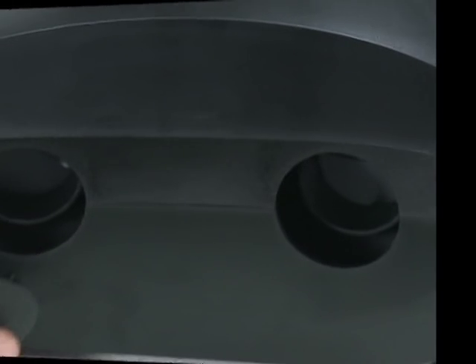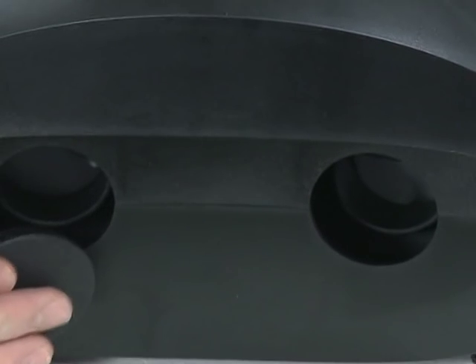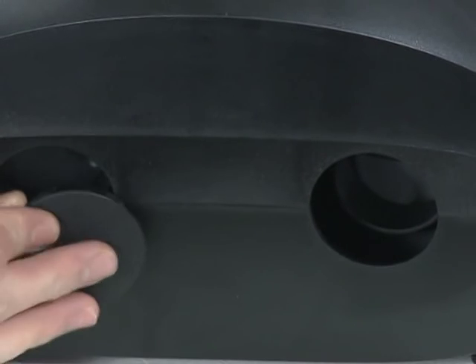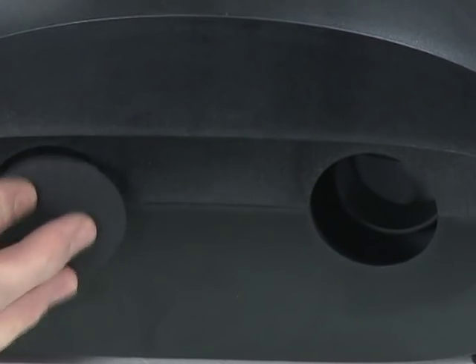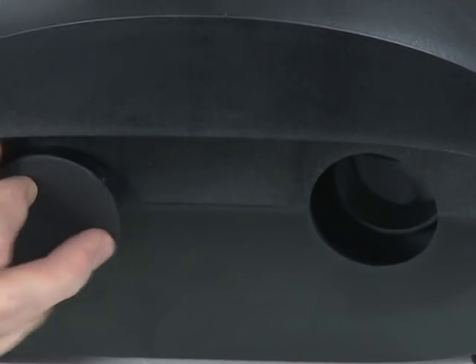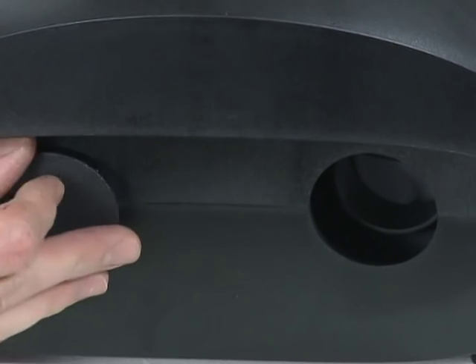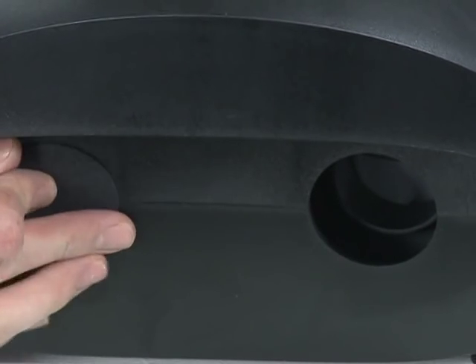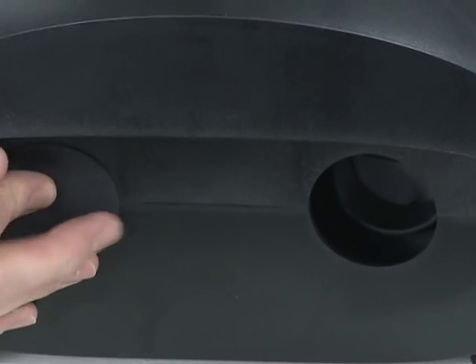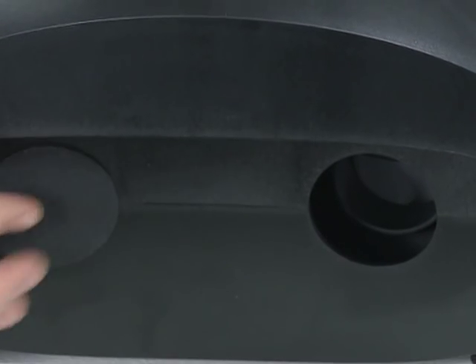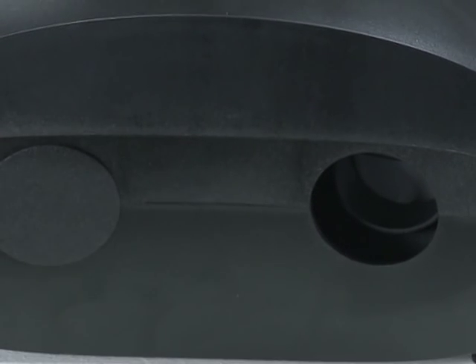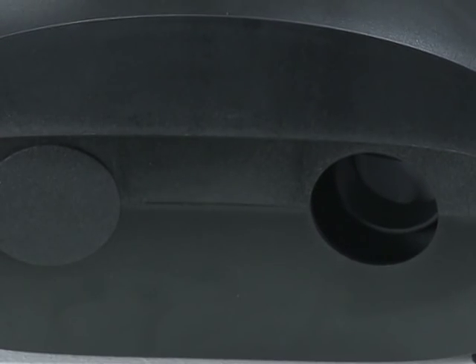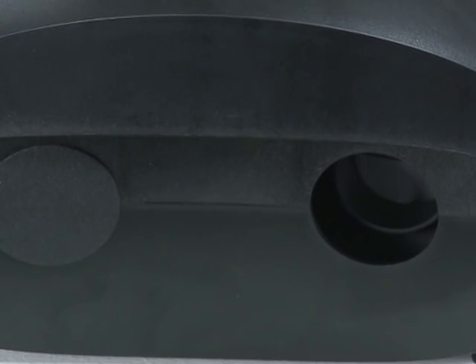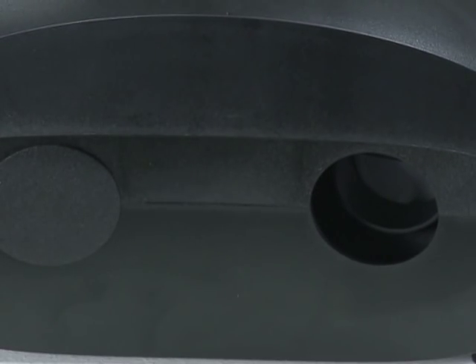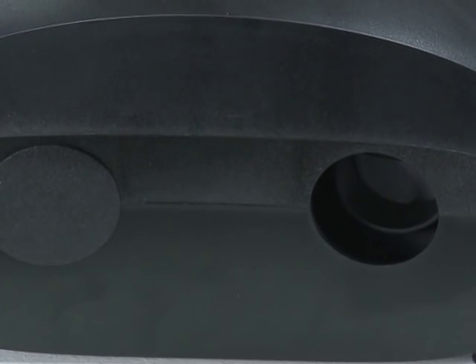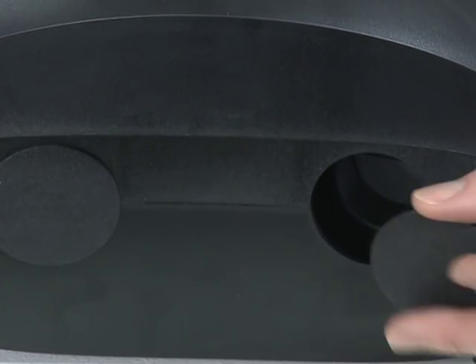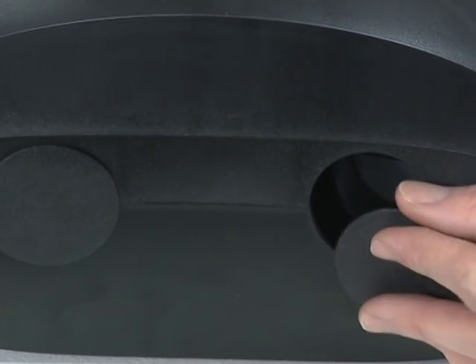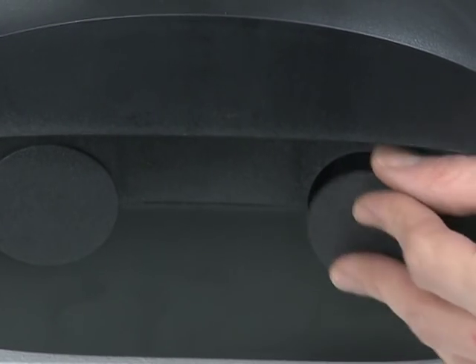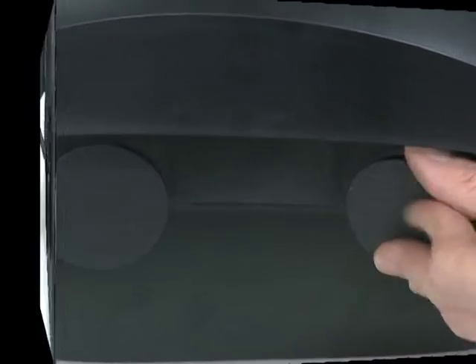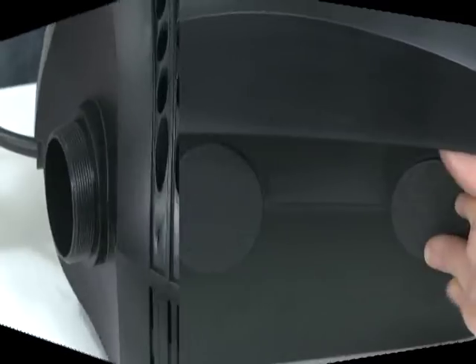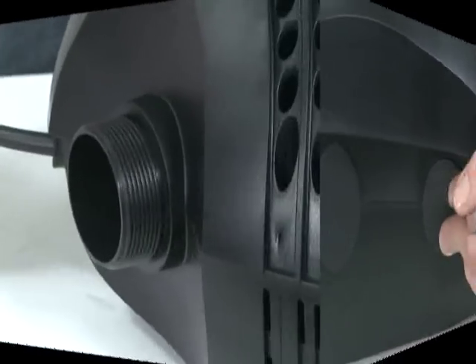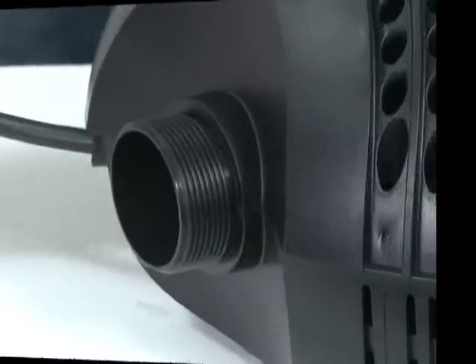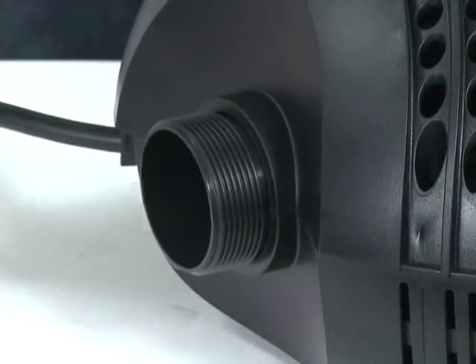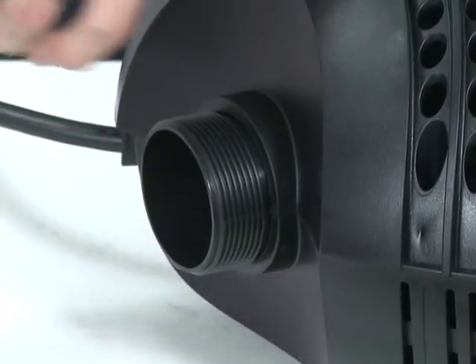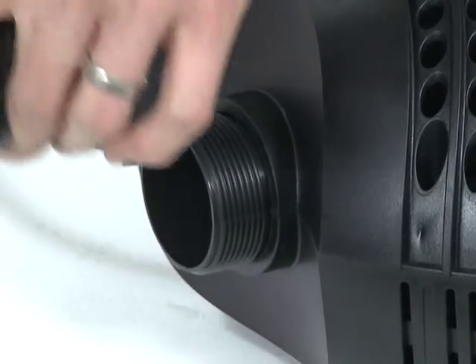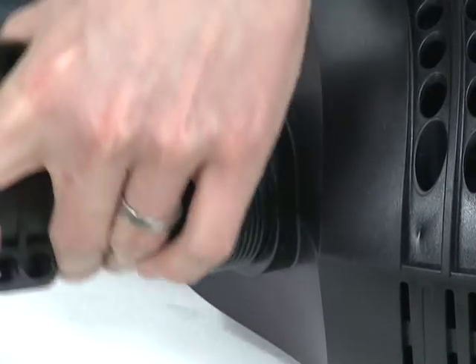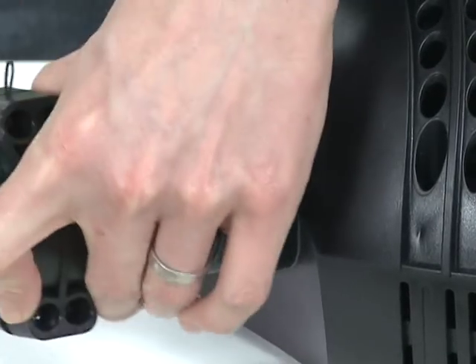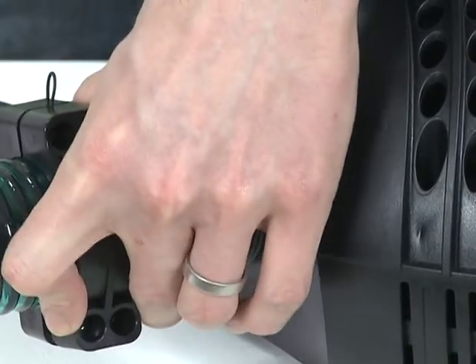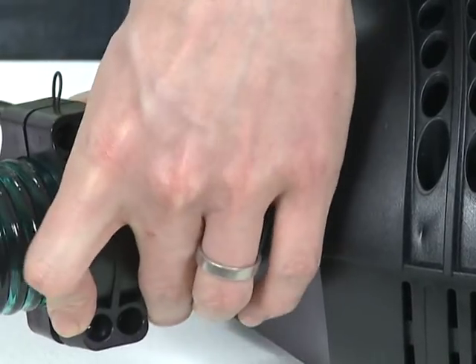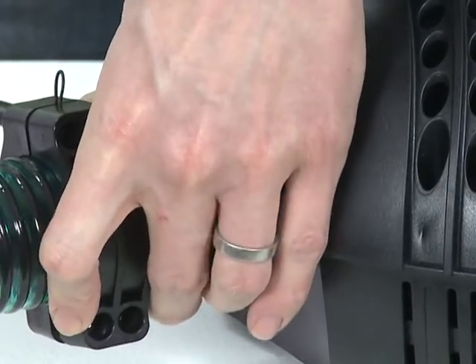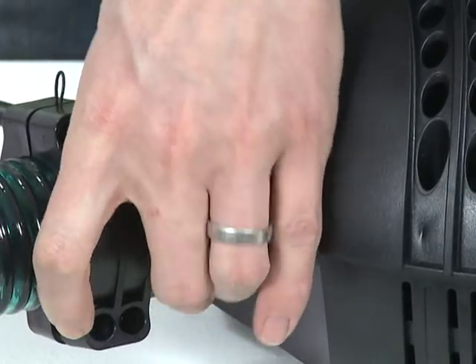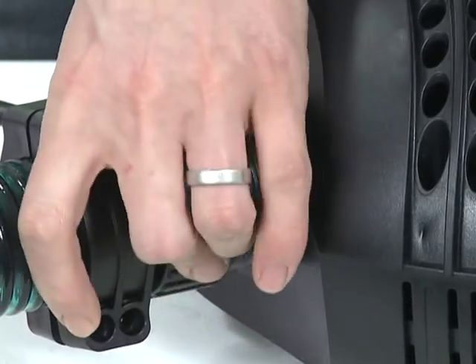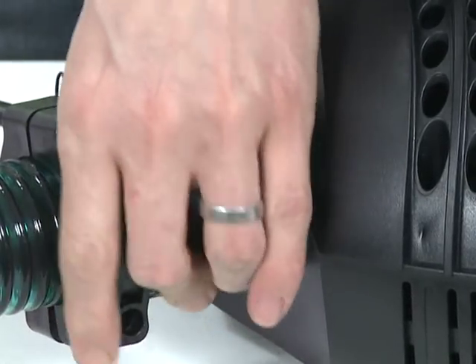Reconnect the outlet connection and return the pump to the pond. Reconnect the power supply and check the operation.